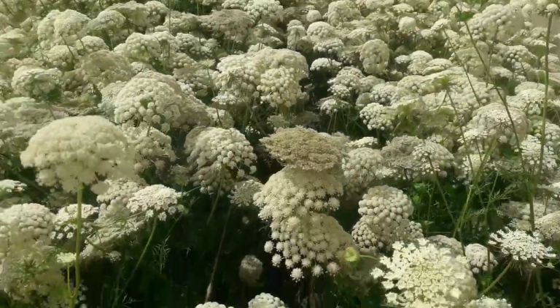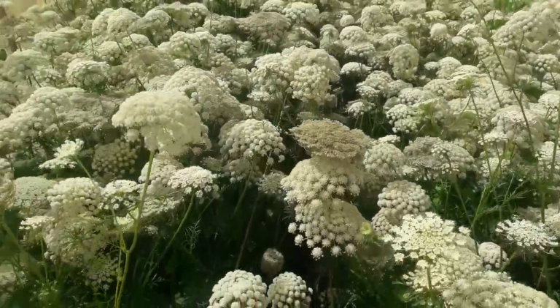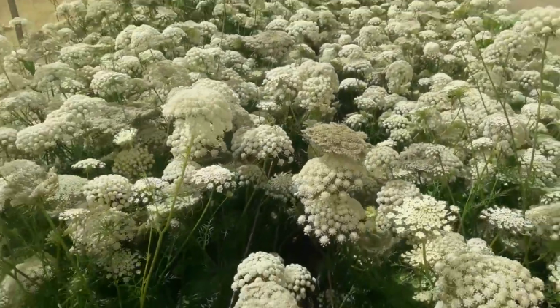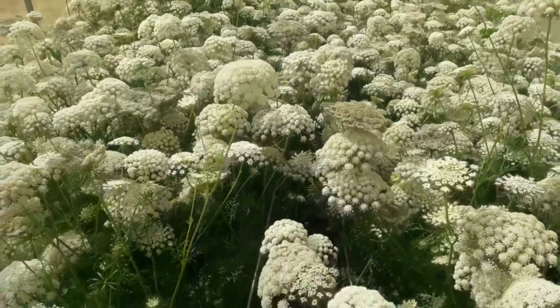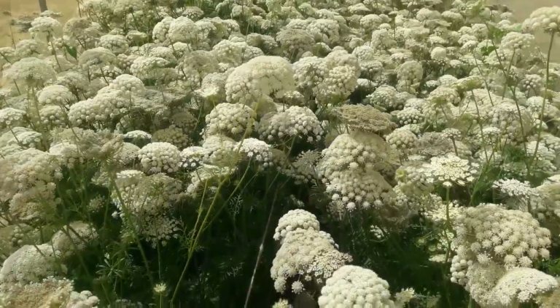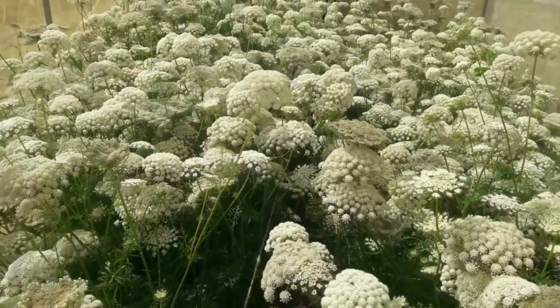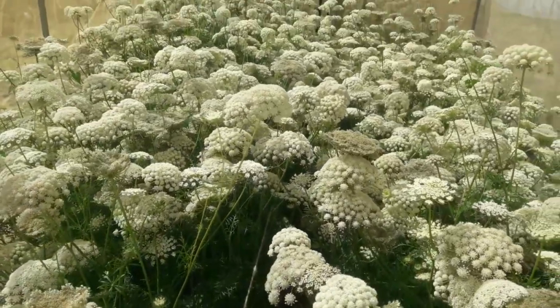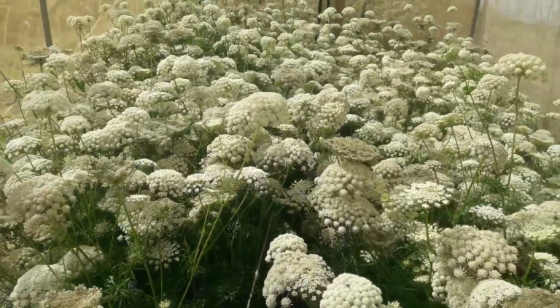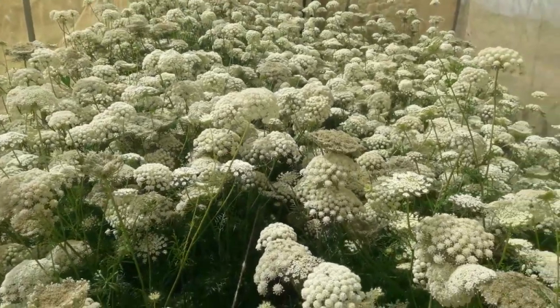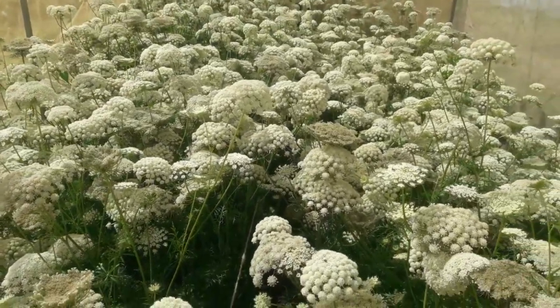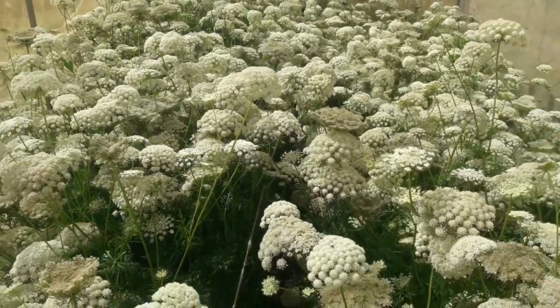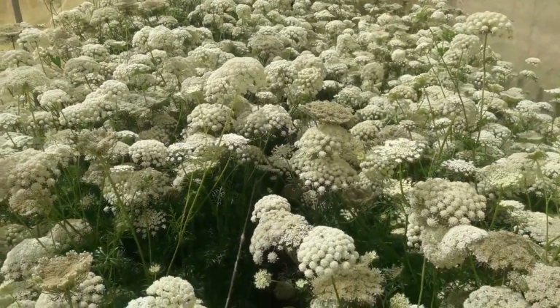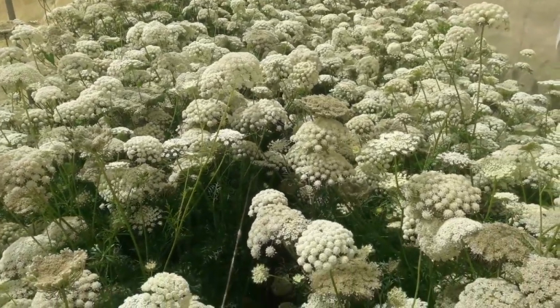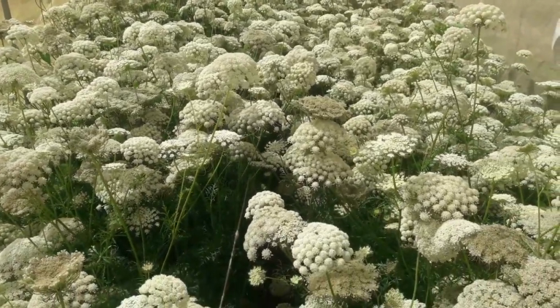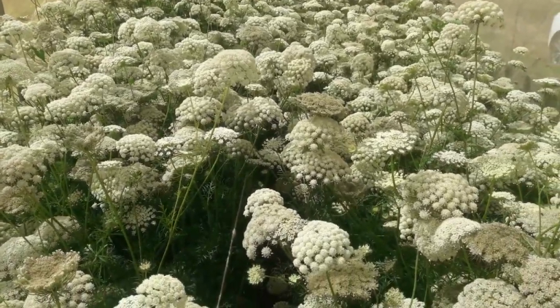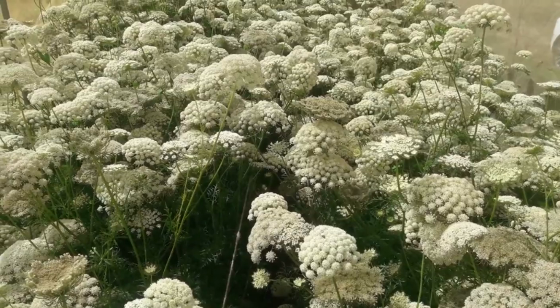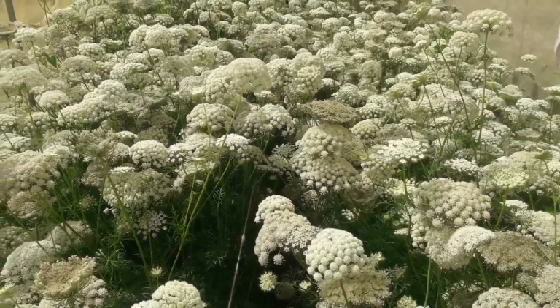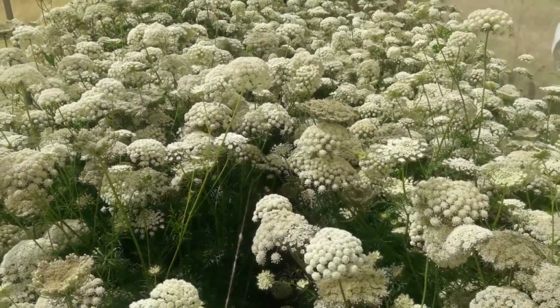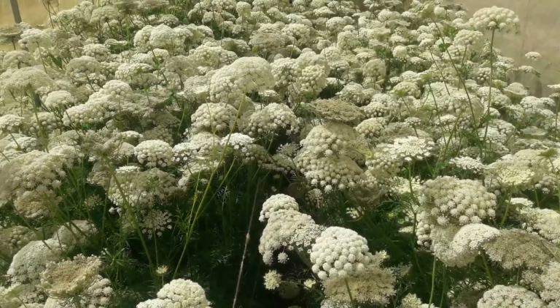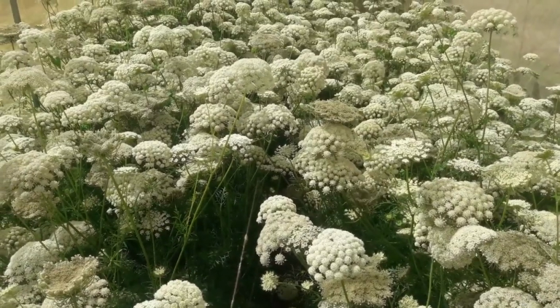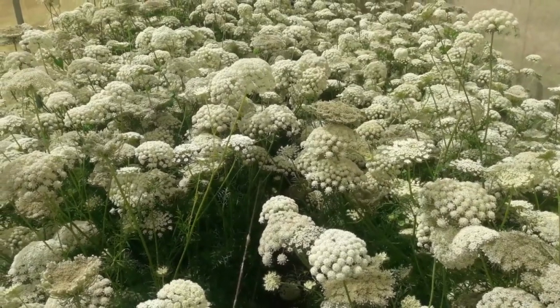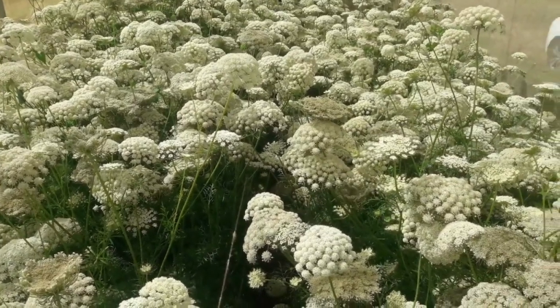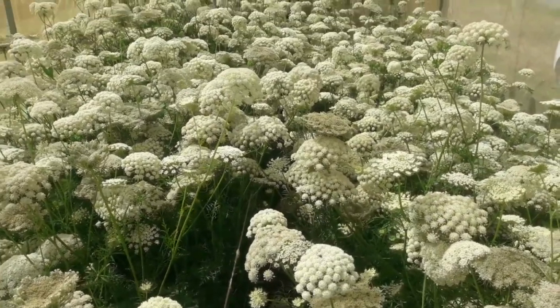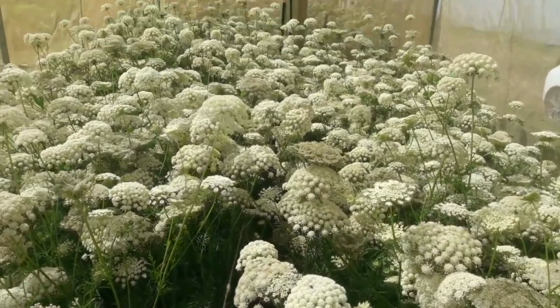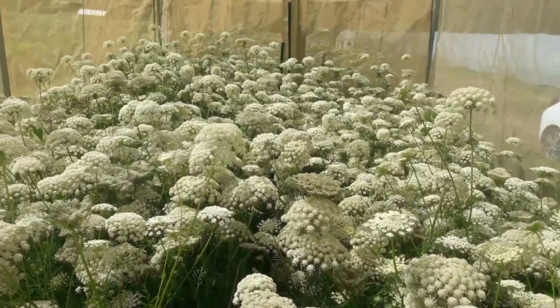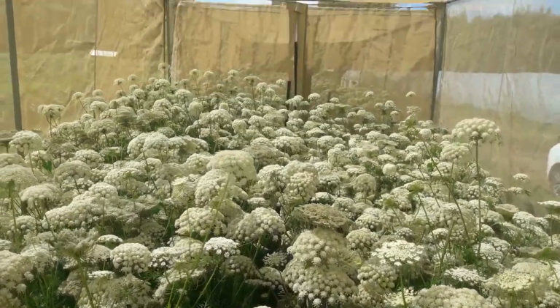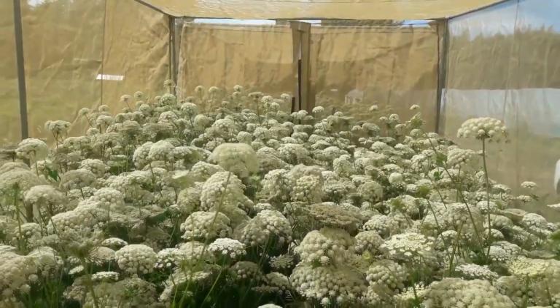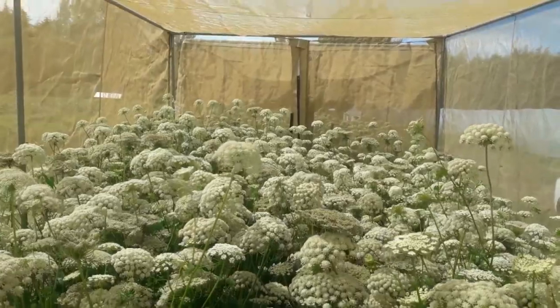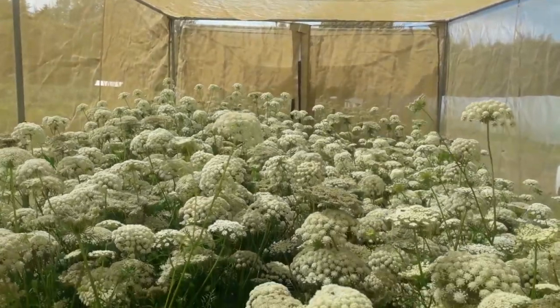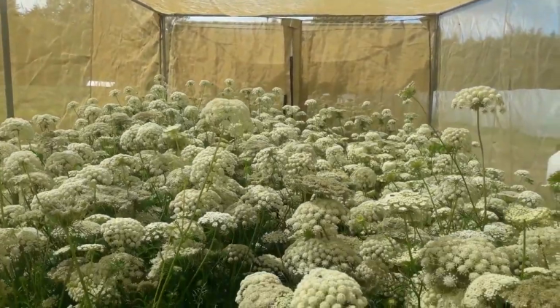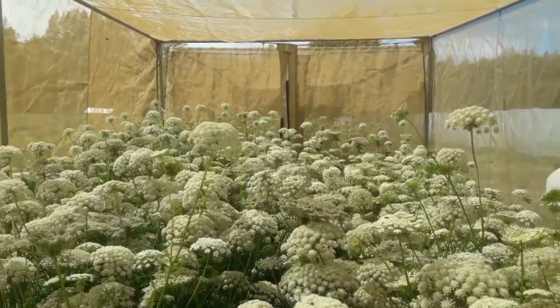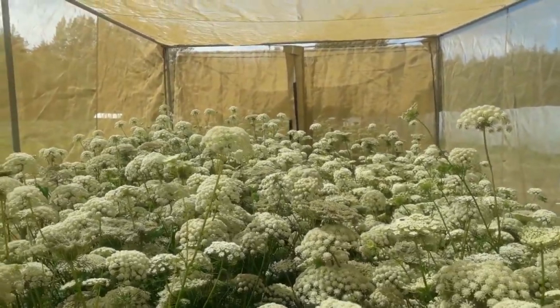As soon as this is done flowering, we are gonna go through and take the mesh off so it can get exposed to the wind again. I'll probably strengthen the trellising, and that'll allow just a bit more airflow in here and hopefully reduce our chance of disease.